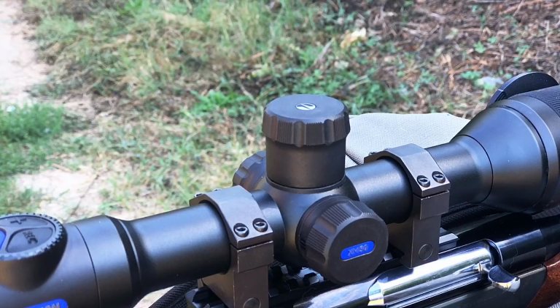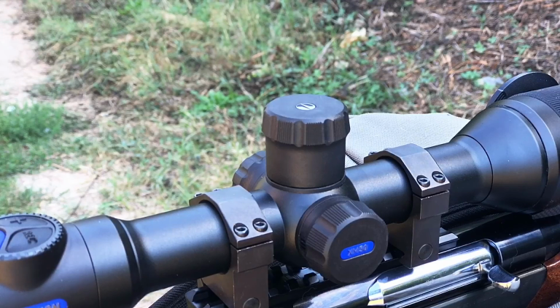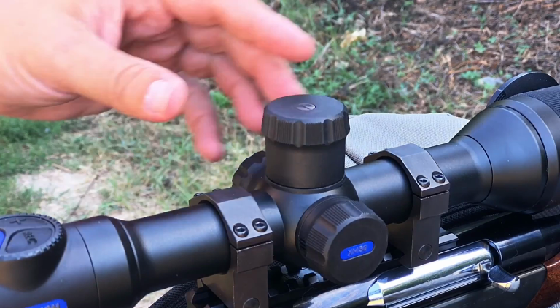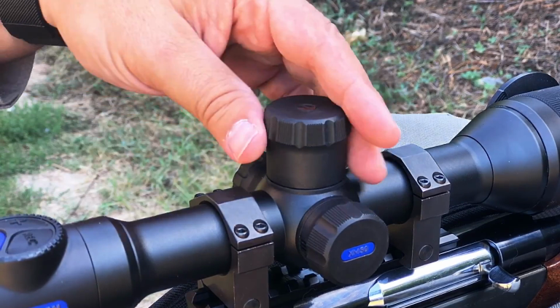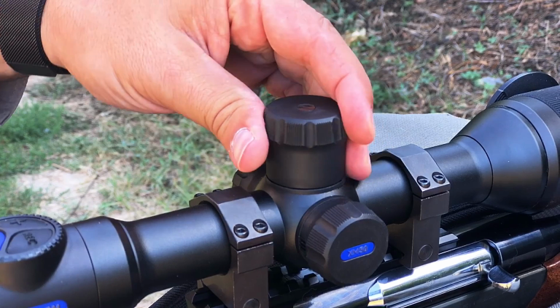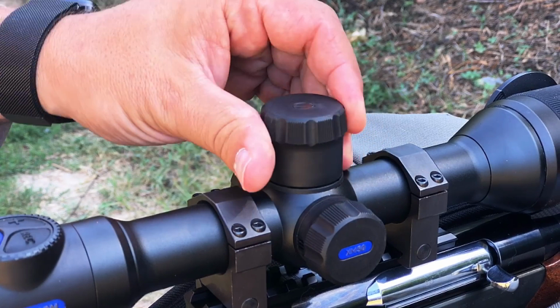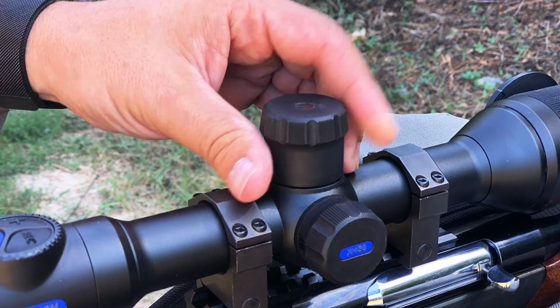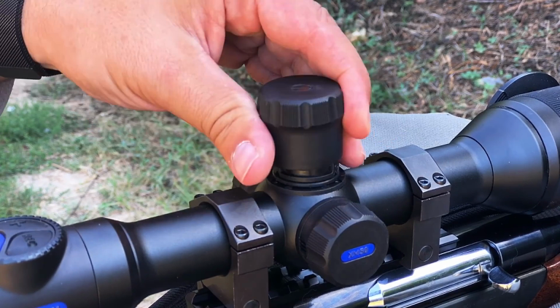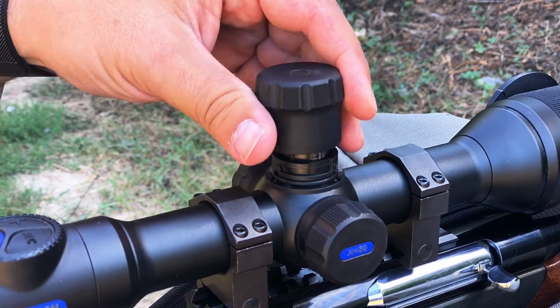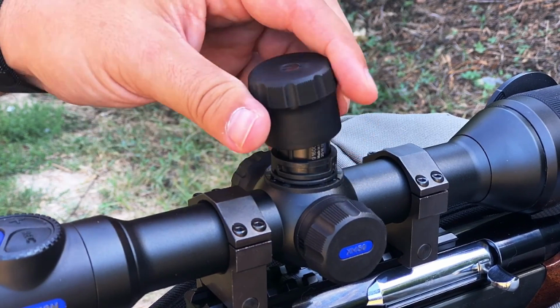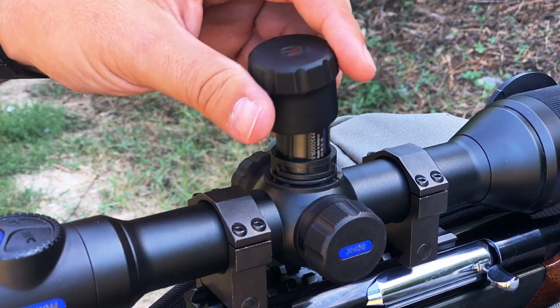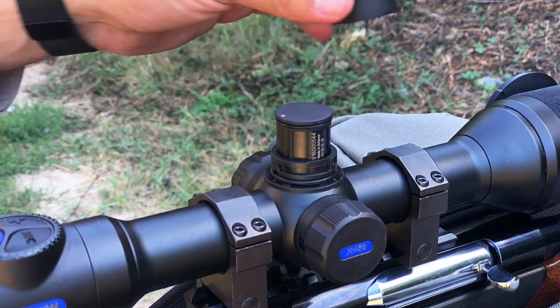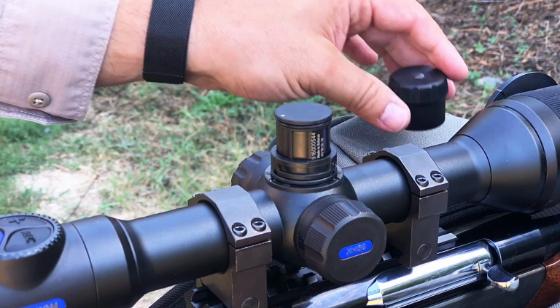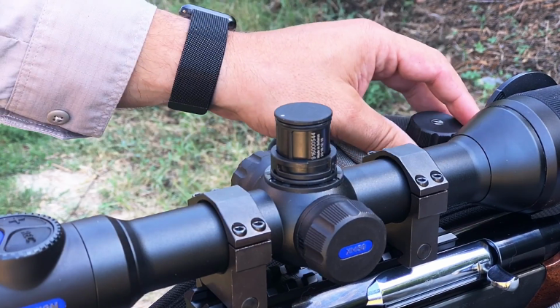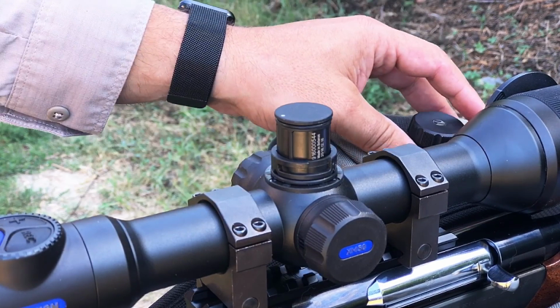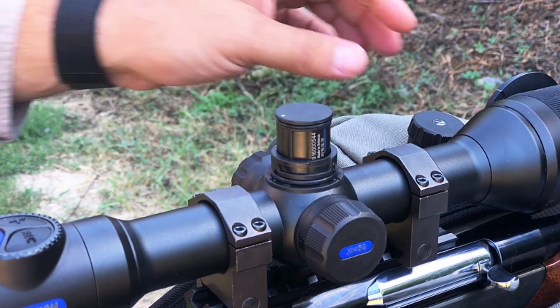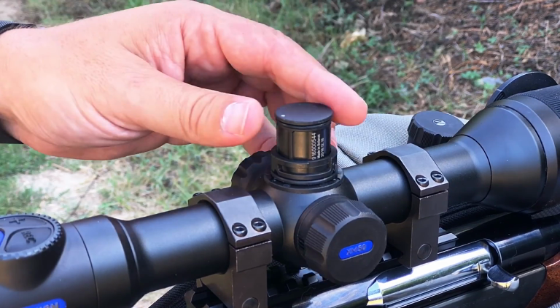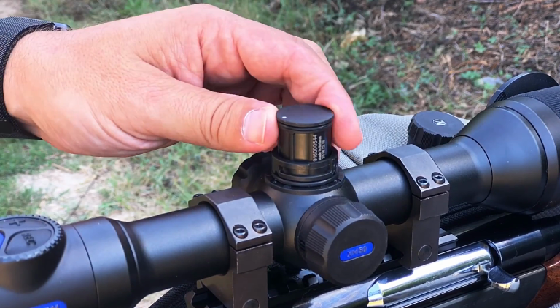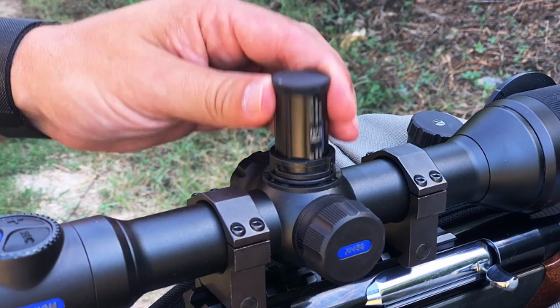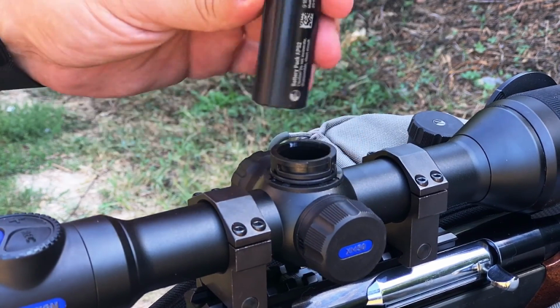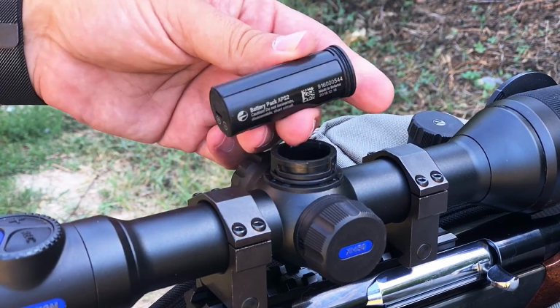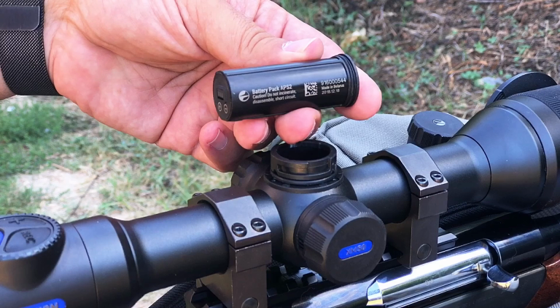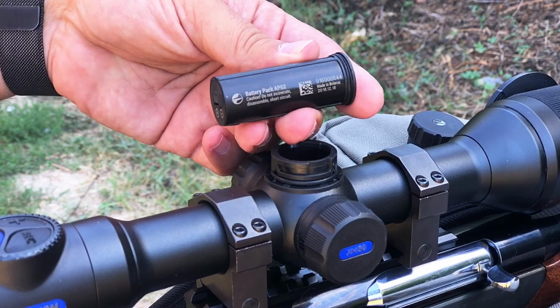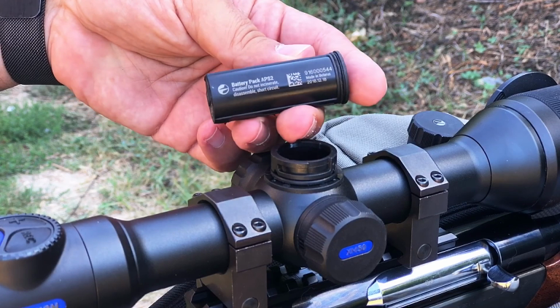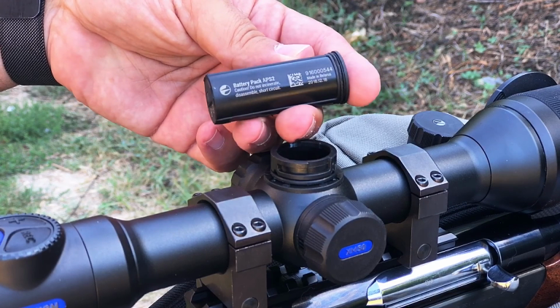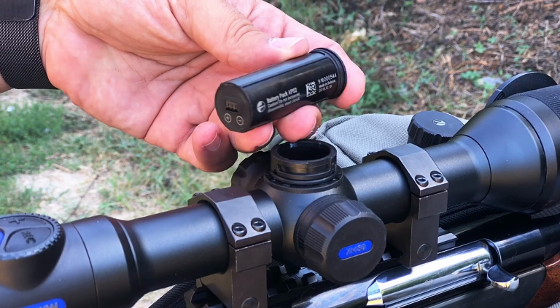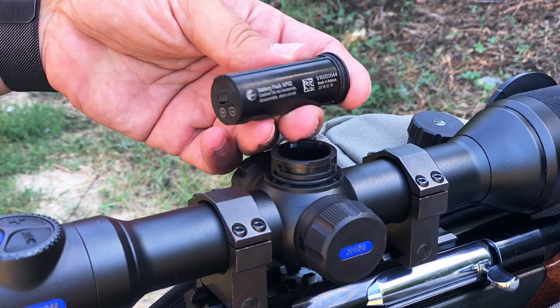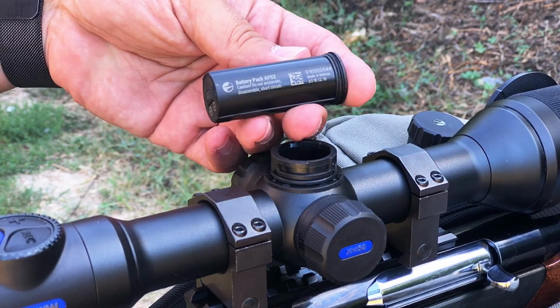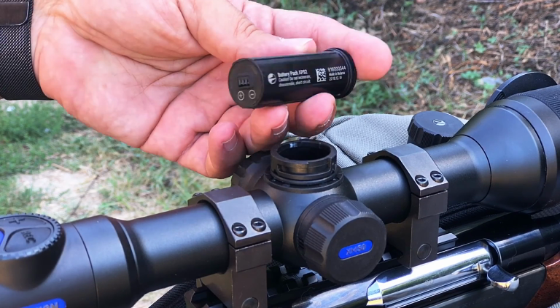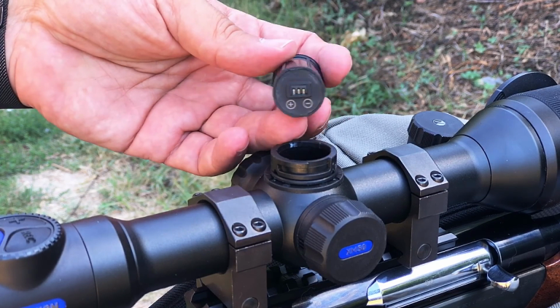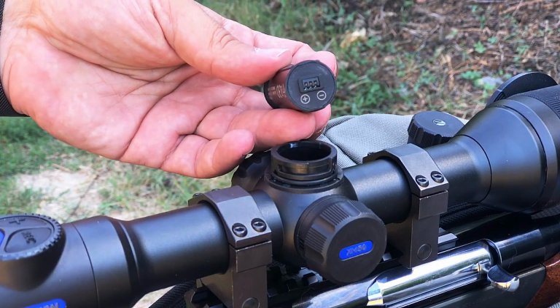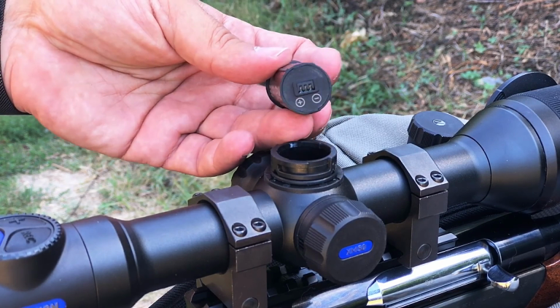The elevation turret houses the replaceable battery. Both batteries in the device offer up to five hours of continuous operation.